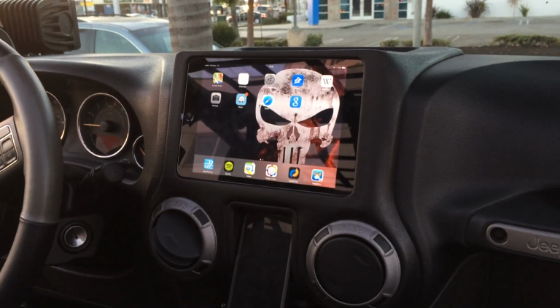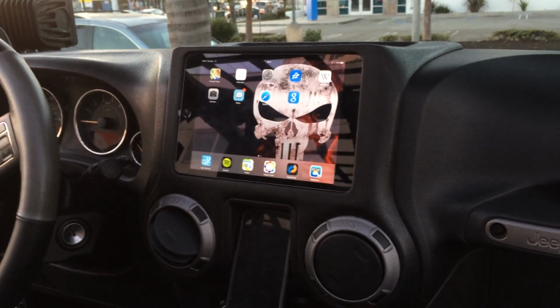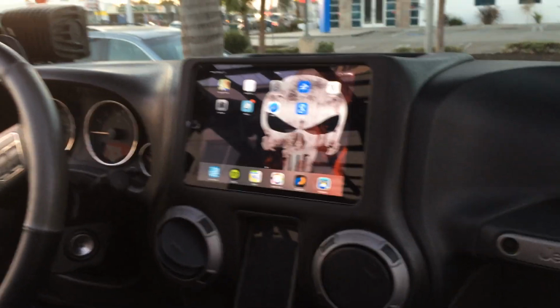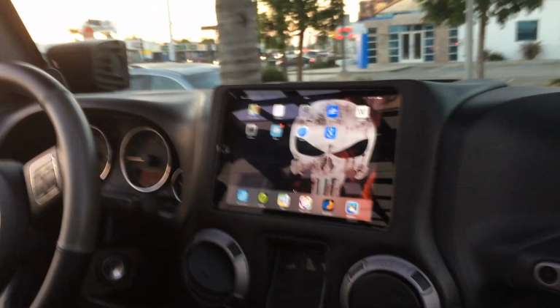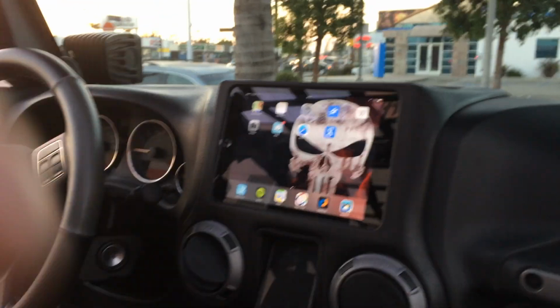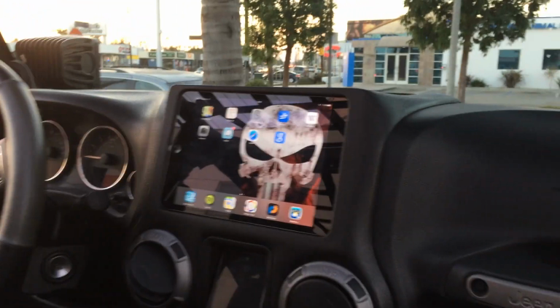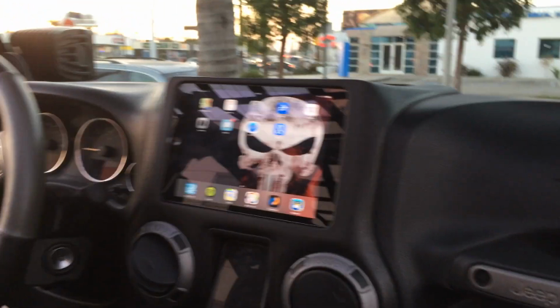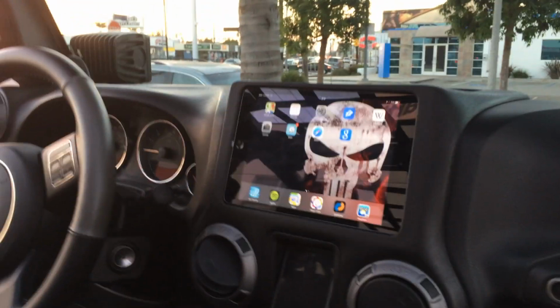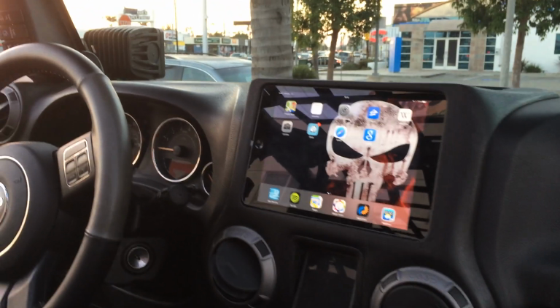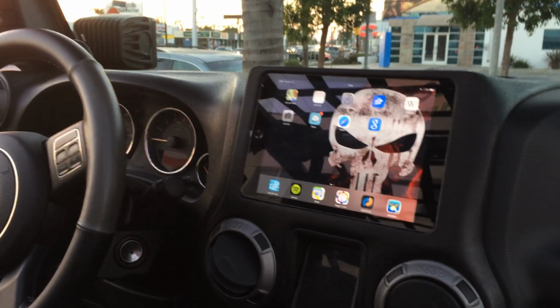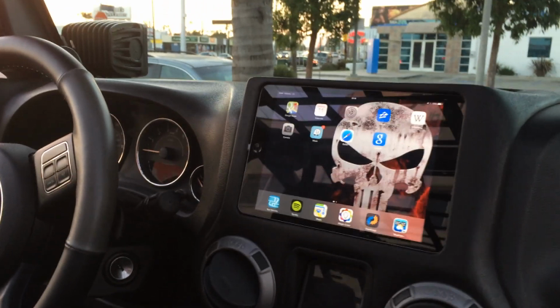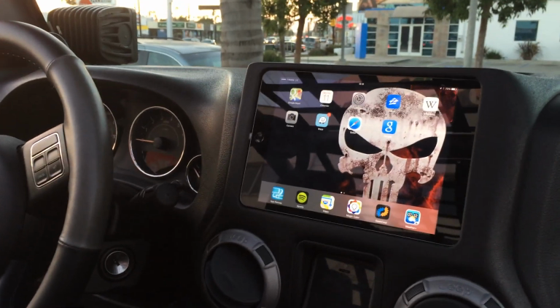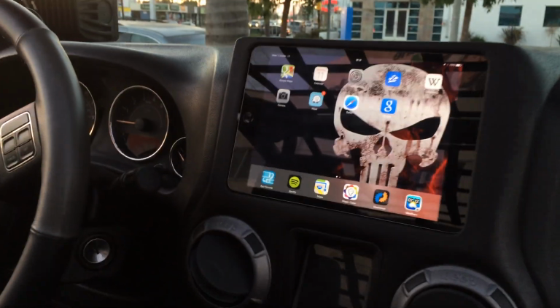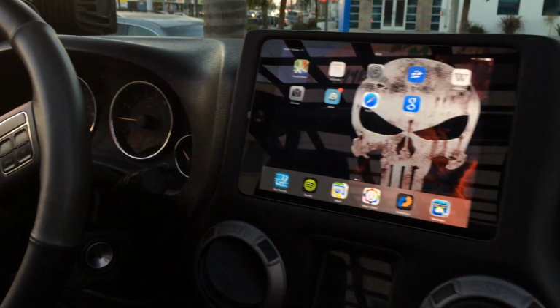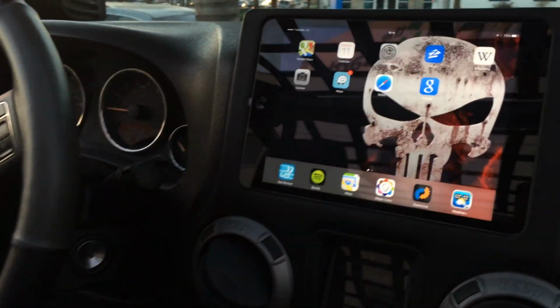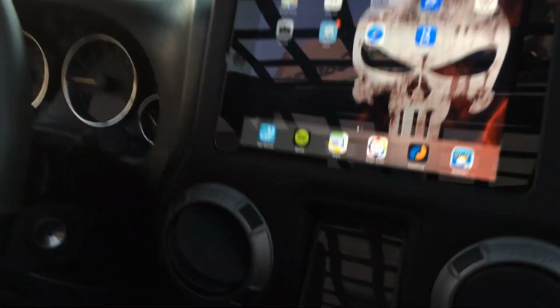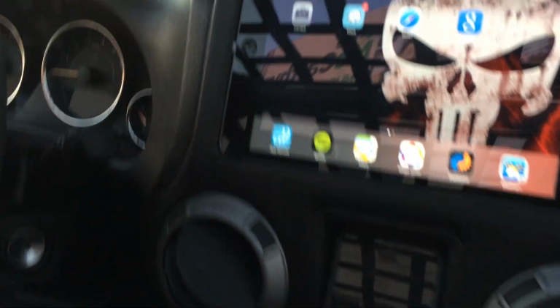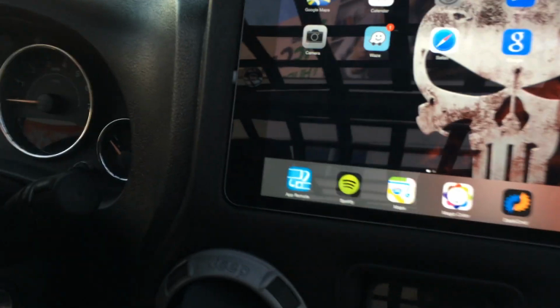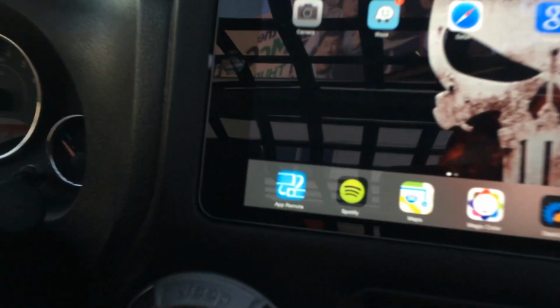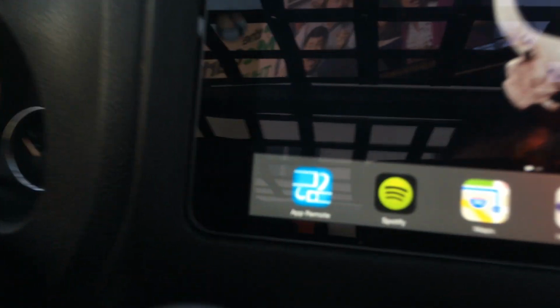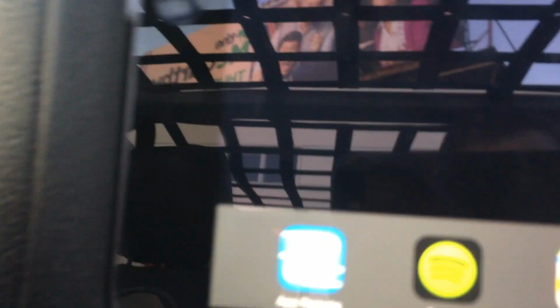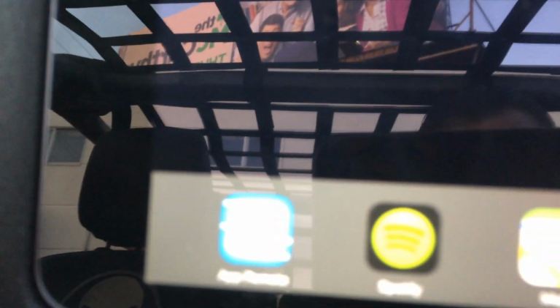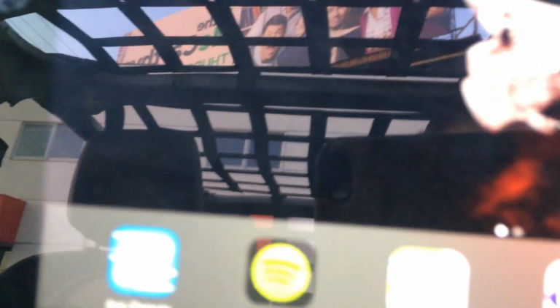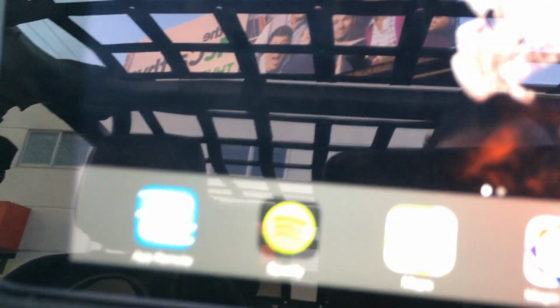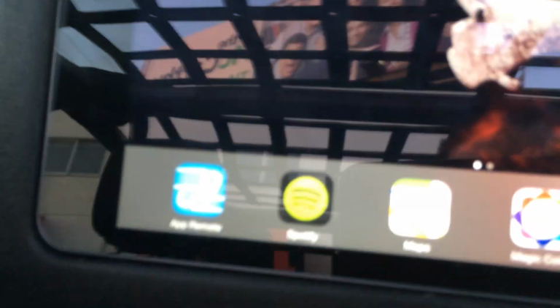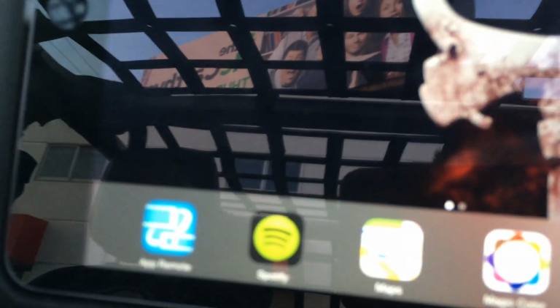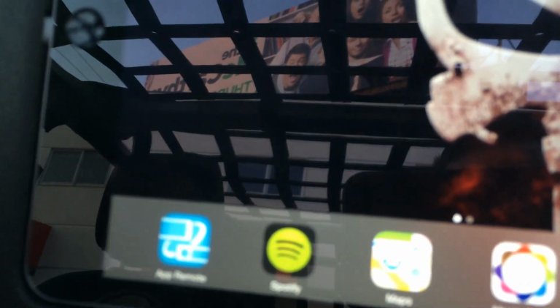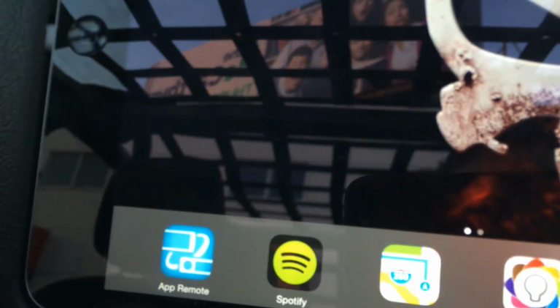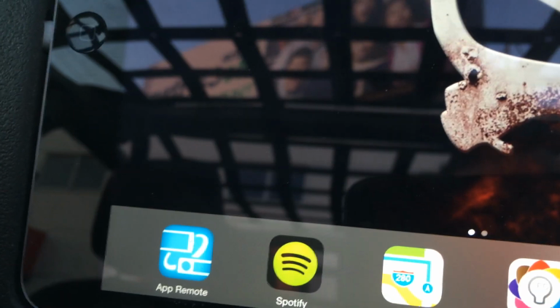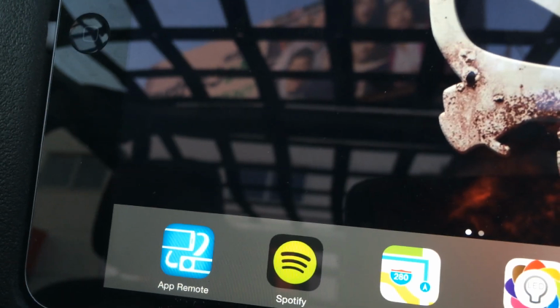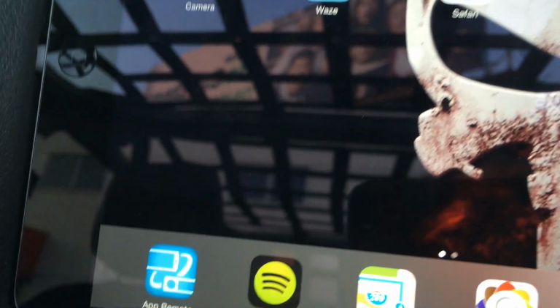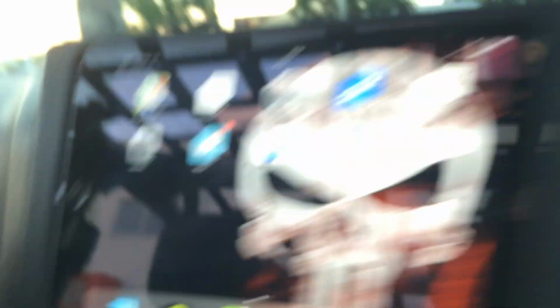The magic color app controls the LED headlights. Dash command gives you all the vehicle info. The radio icon right there controls the Sony radio that's inside the center console.